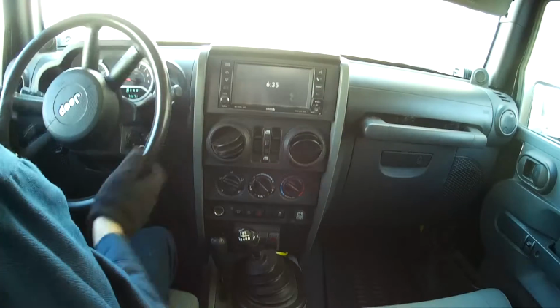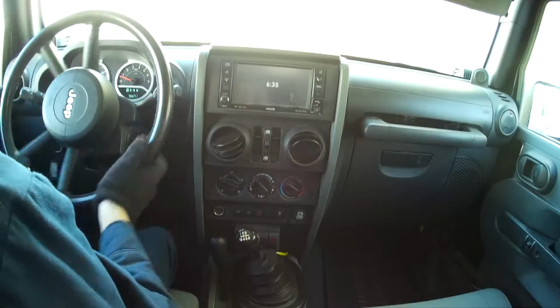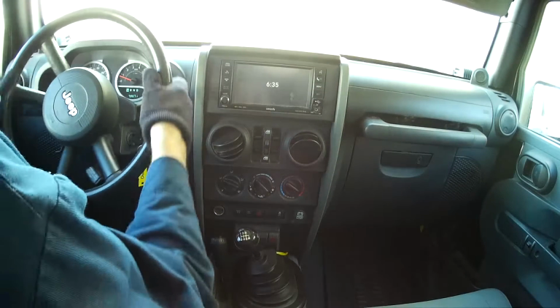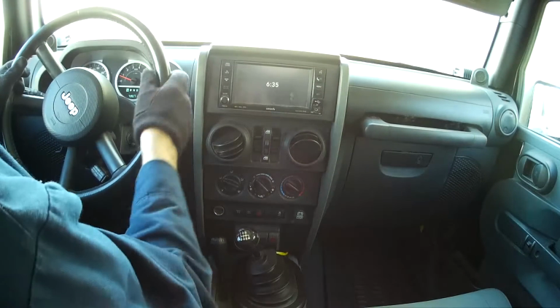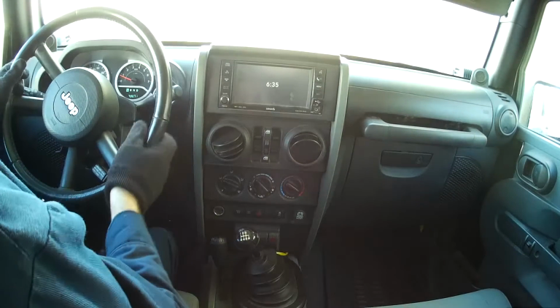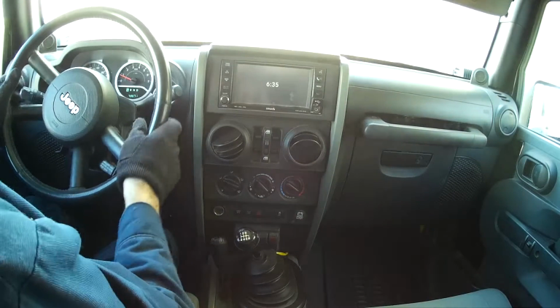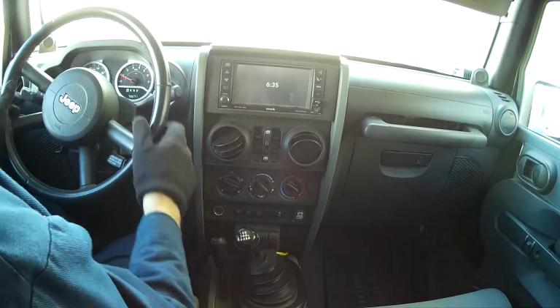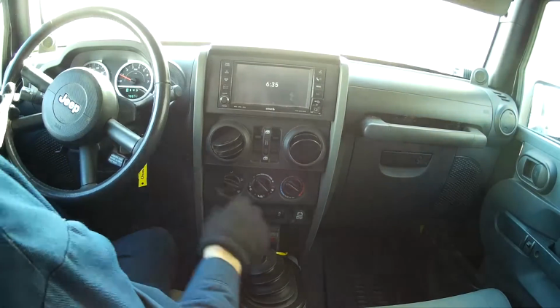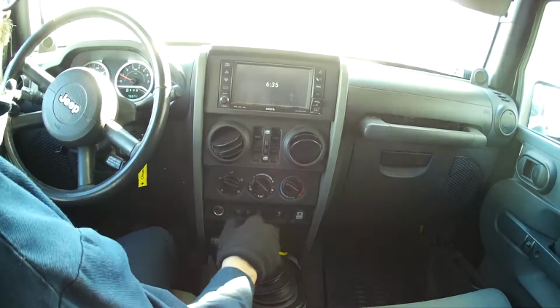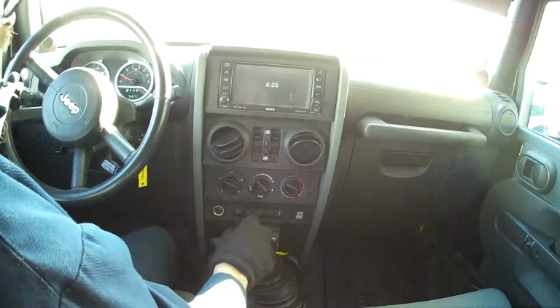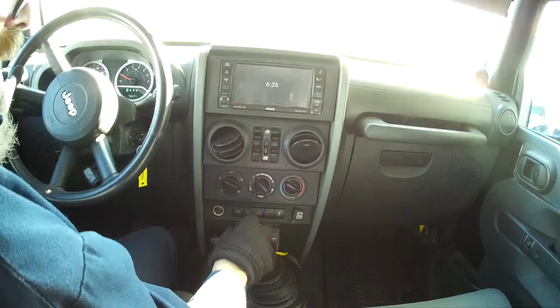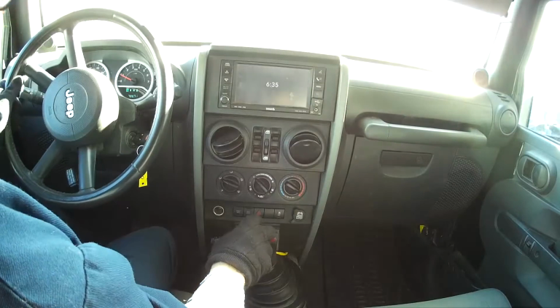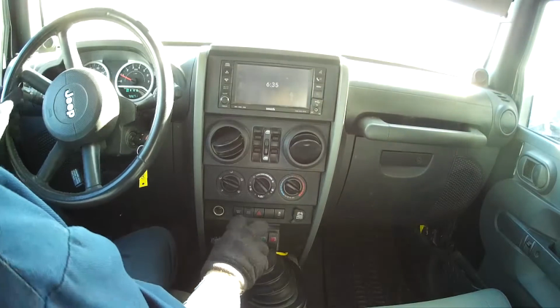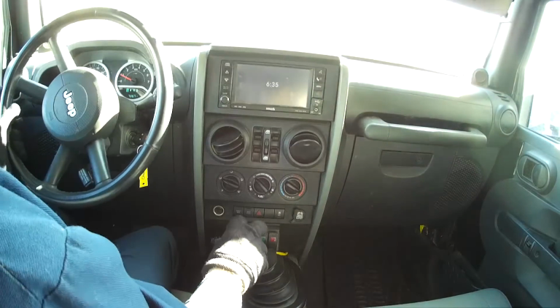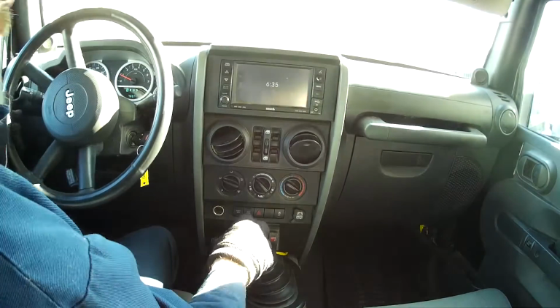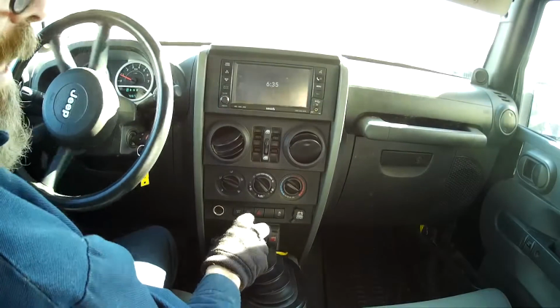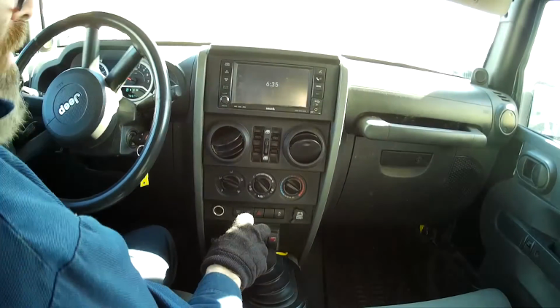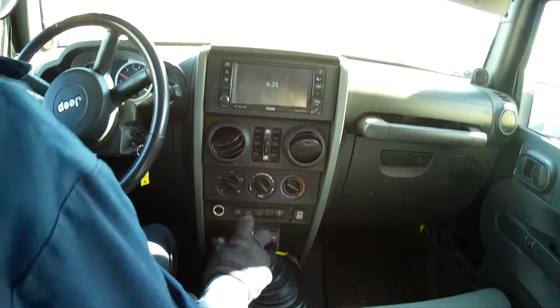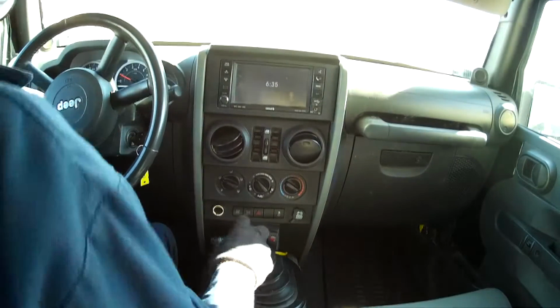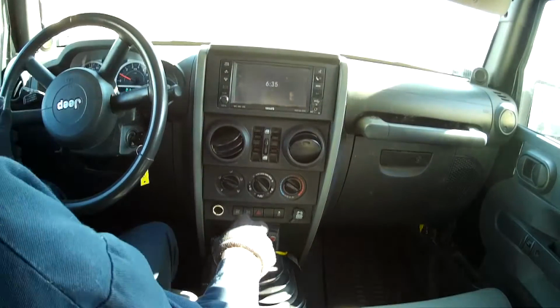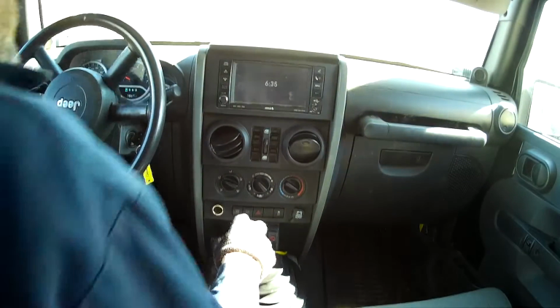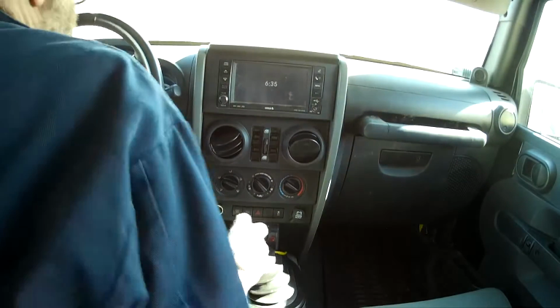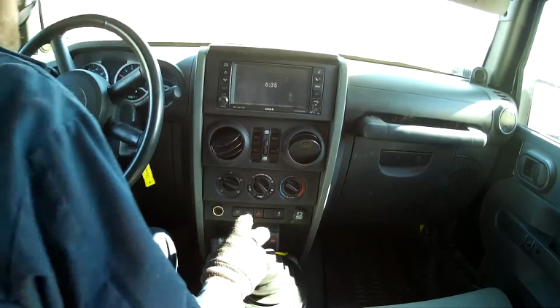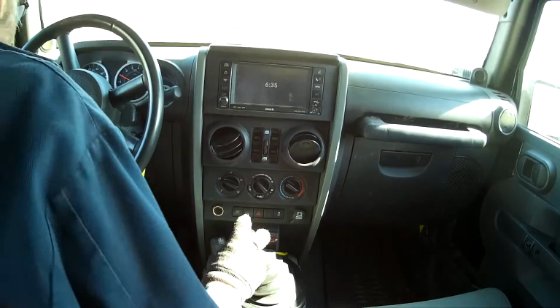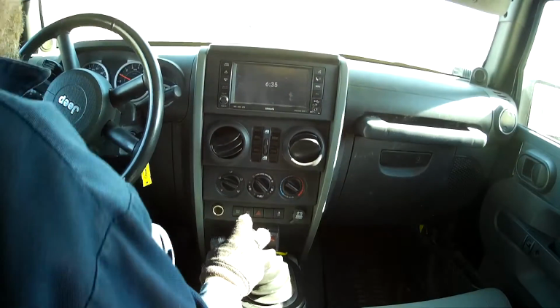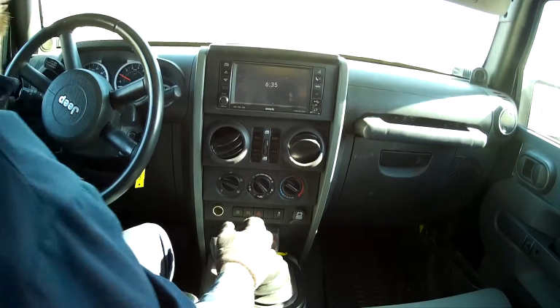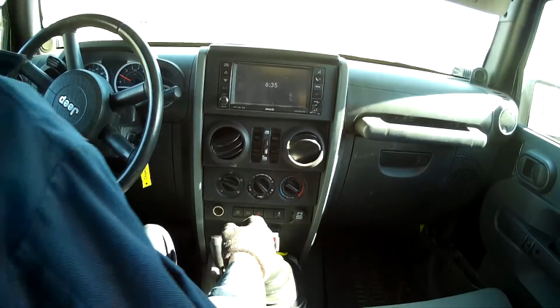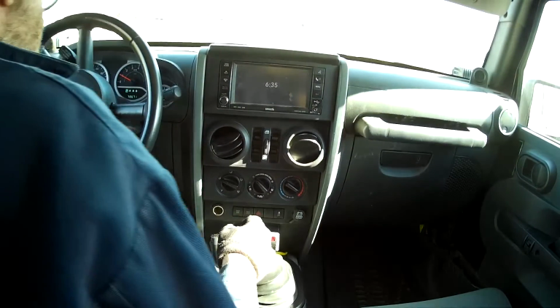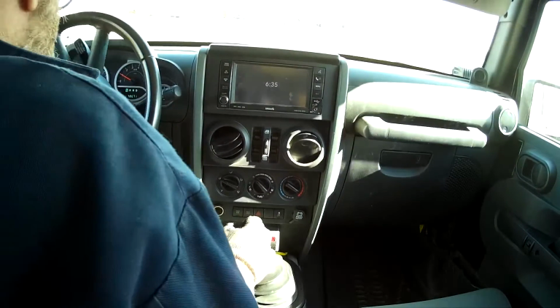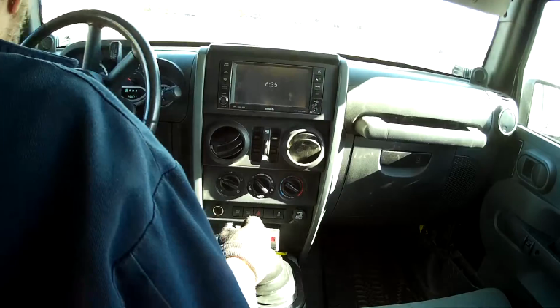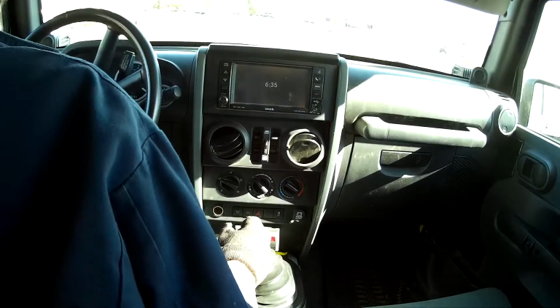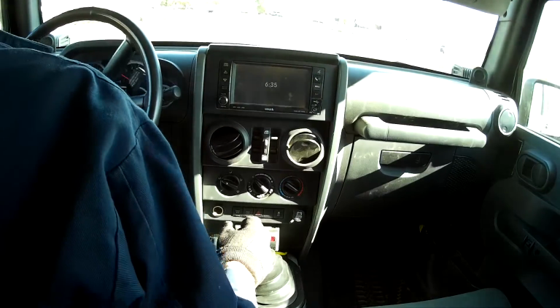You'll notice the Prindle is lit up on the dash. That's our Mocan doing that. There's a setting to turn it off, which we'll do before it ships.